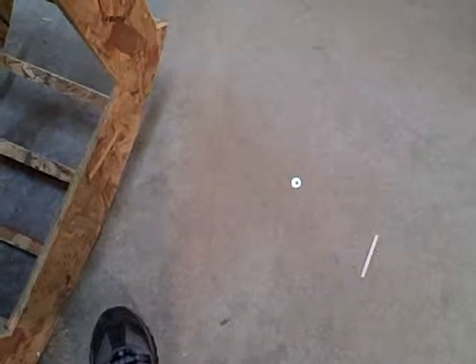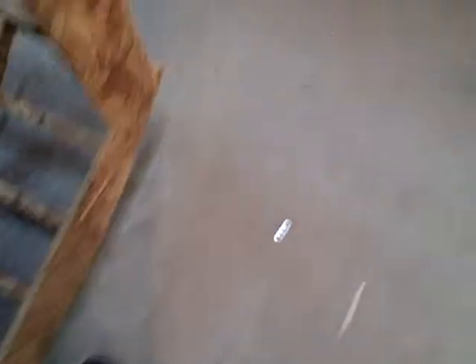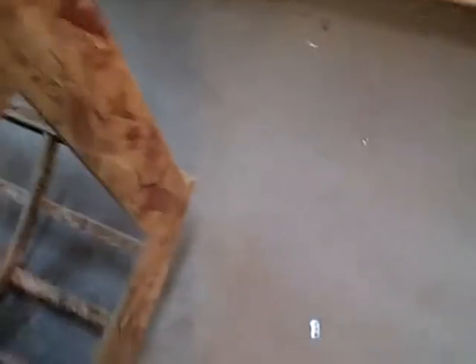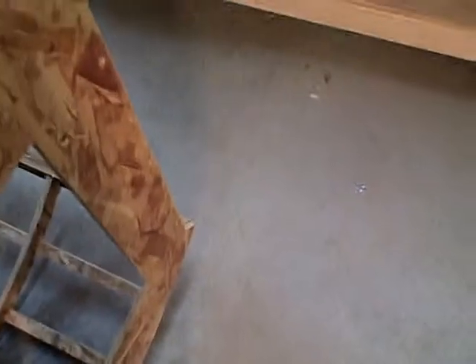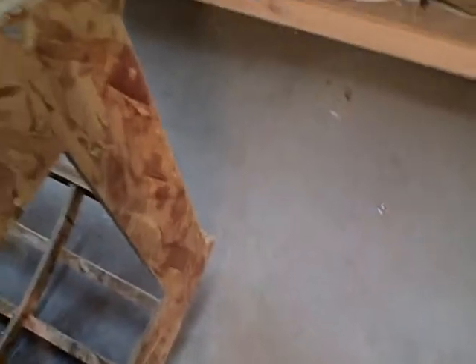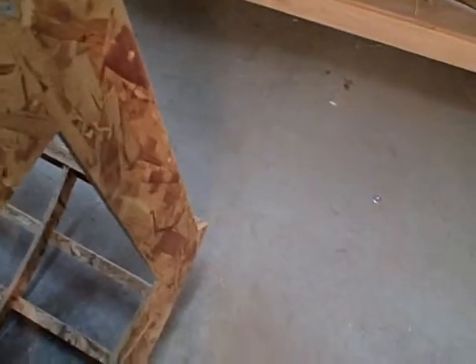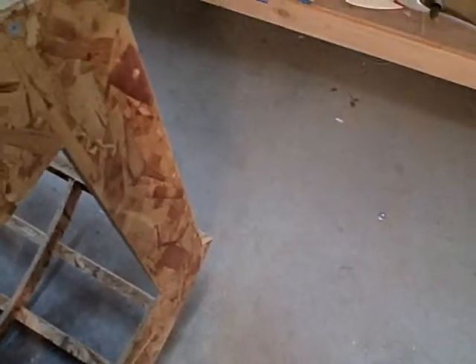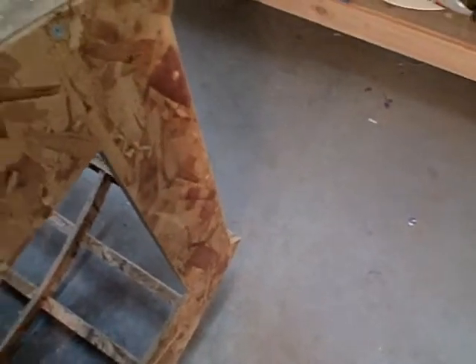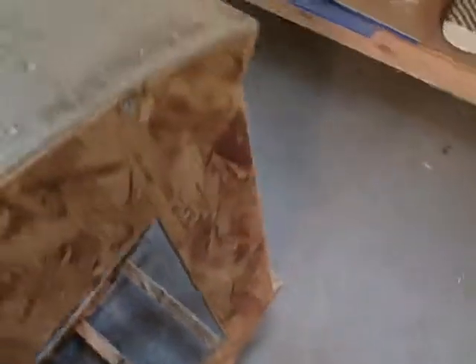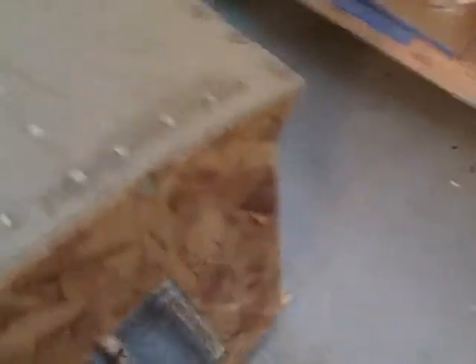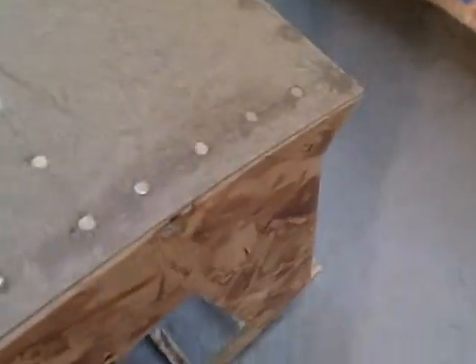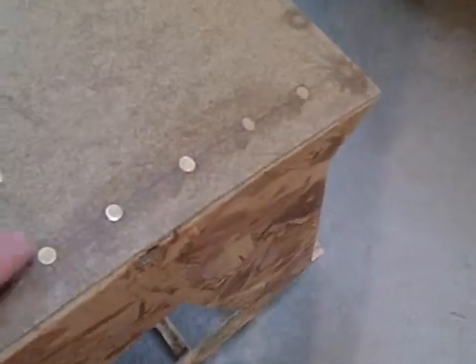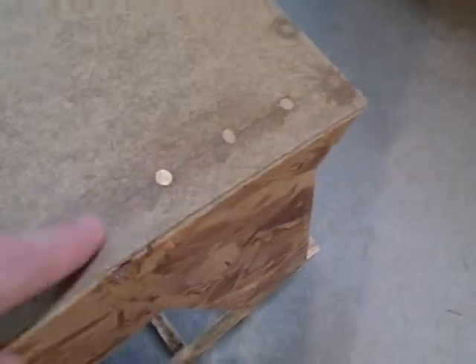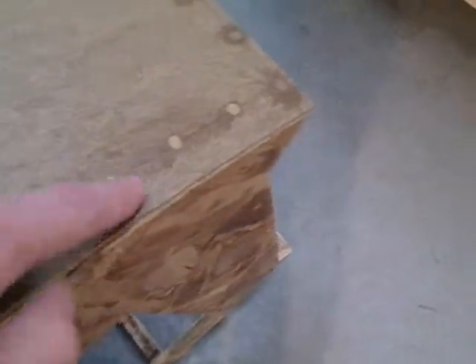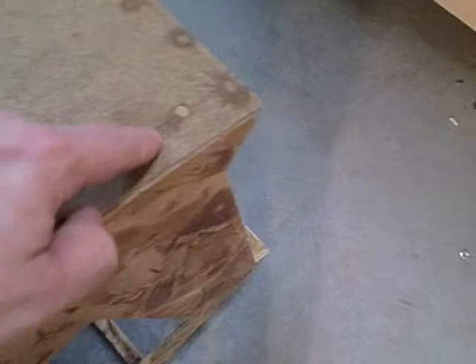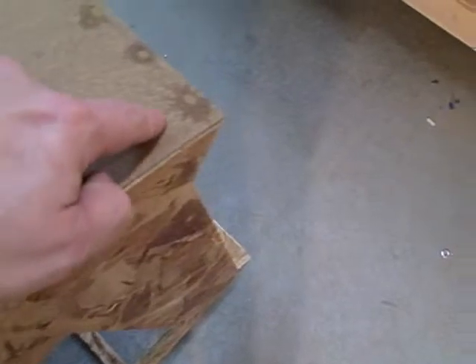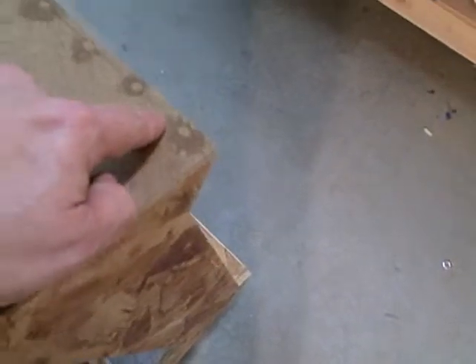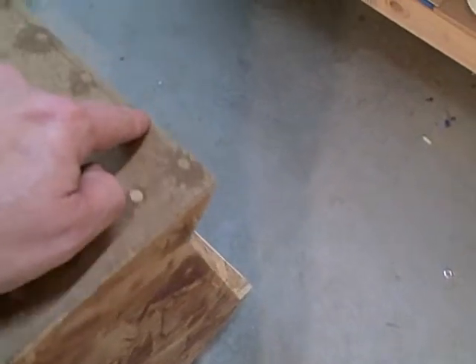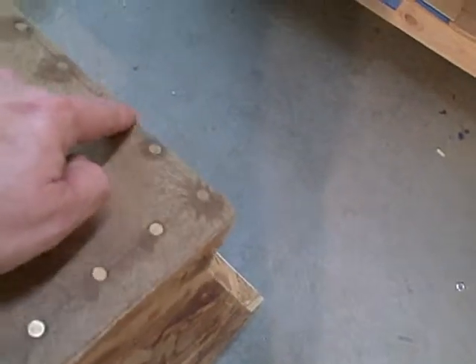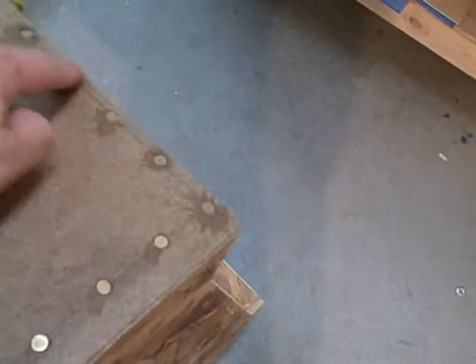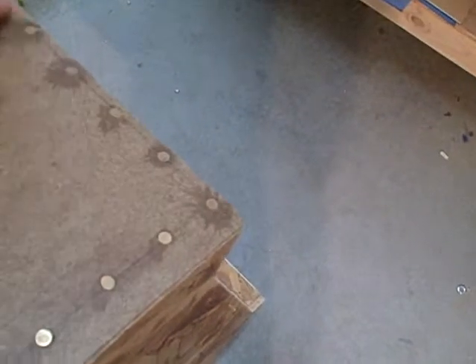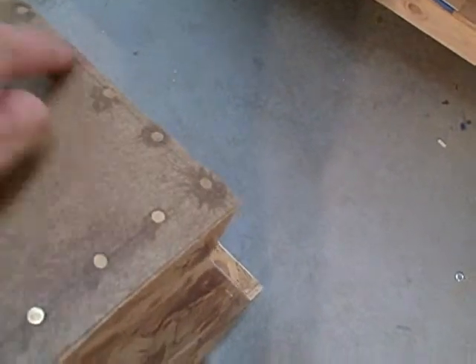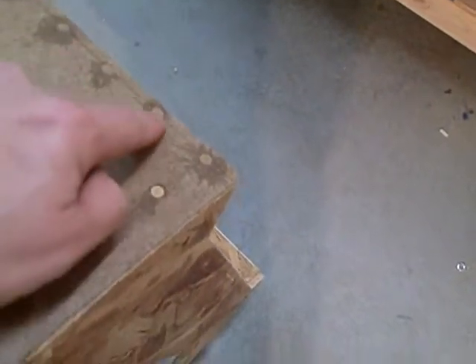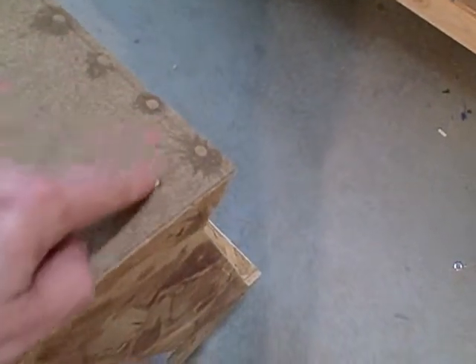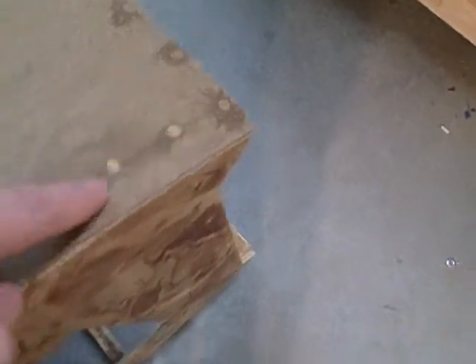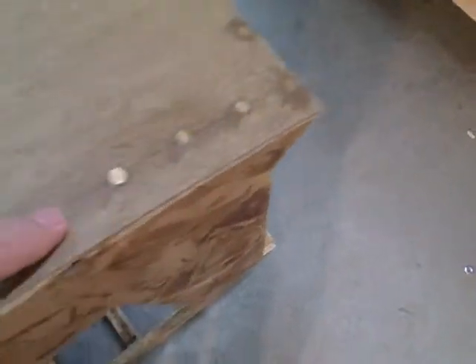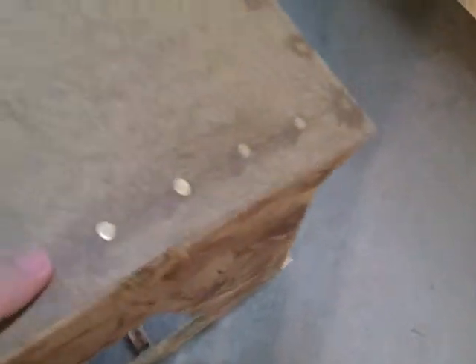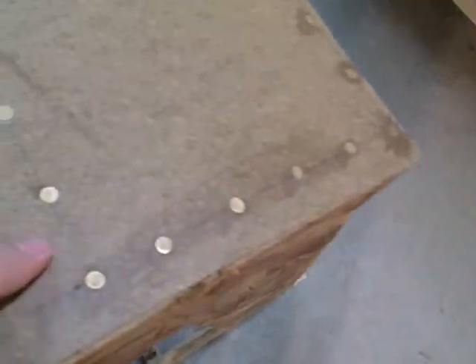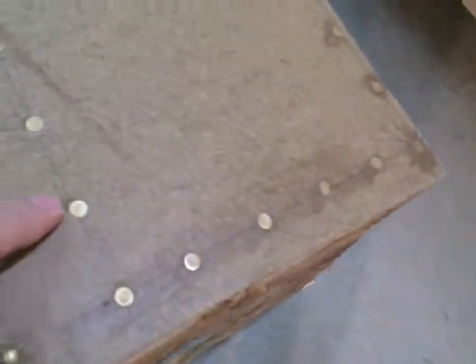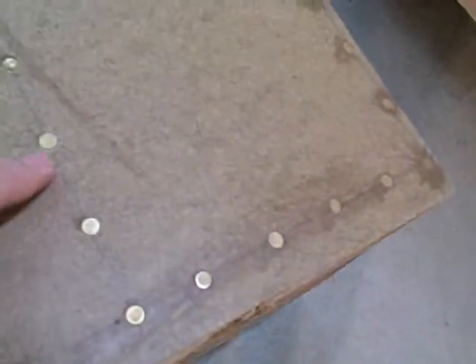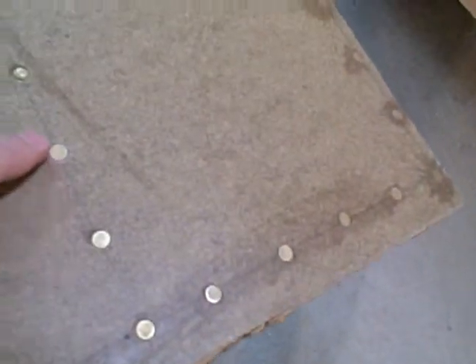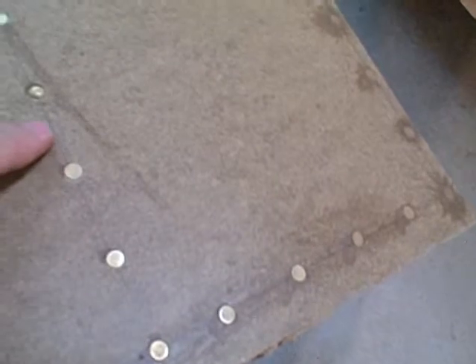I'd like to show you guys some lessons I learned today. You see these? These are nice little flush rivets. A little bit of super glue on the top. Looks really nice, doesn't it?